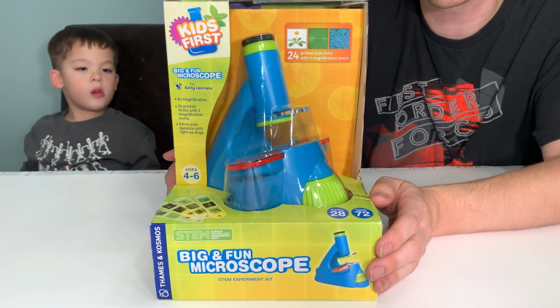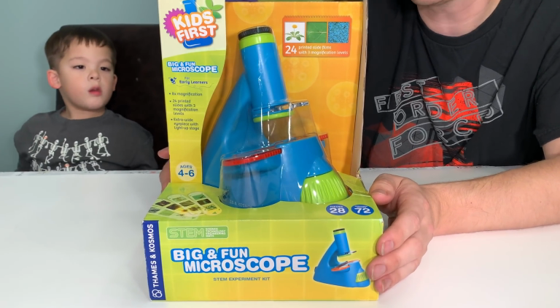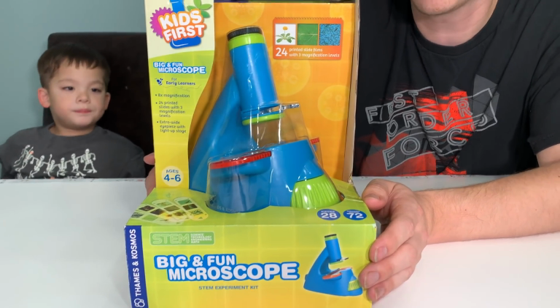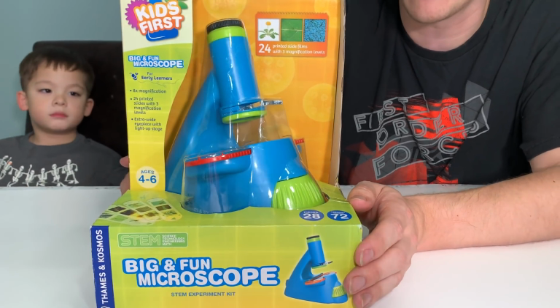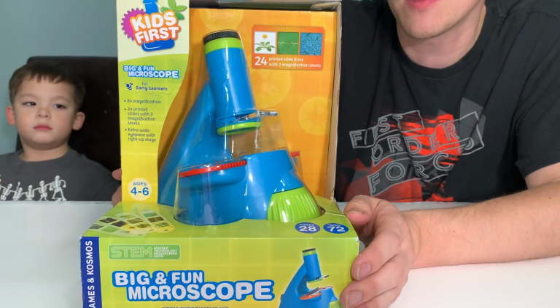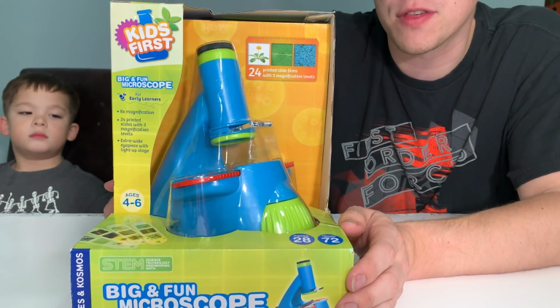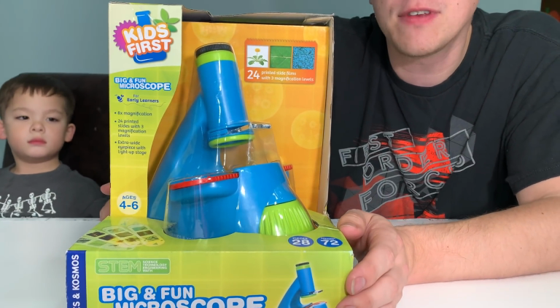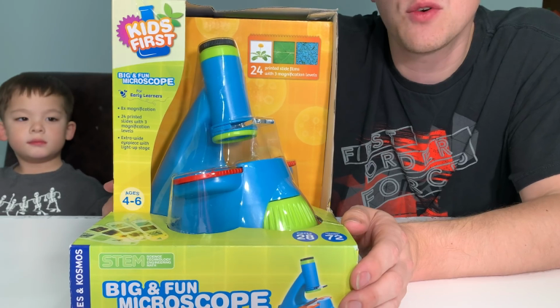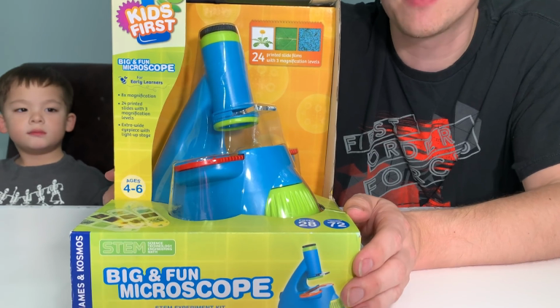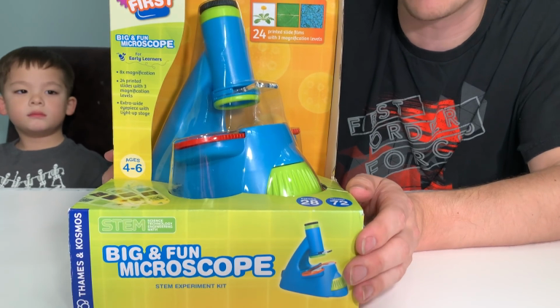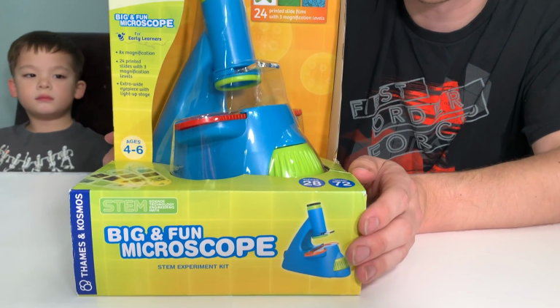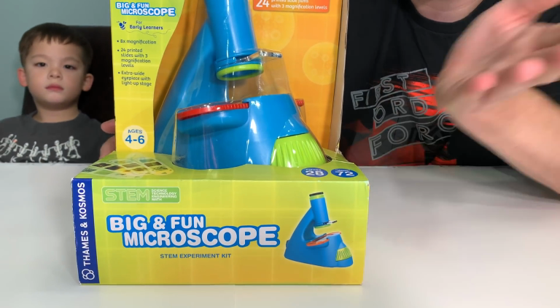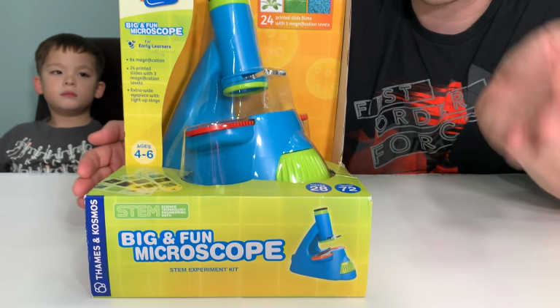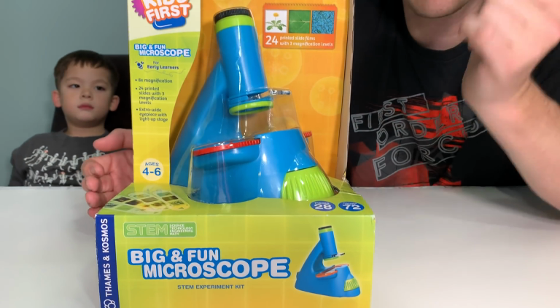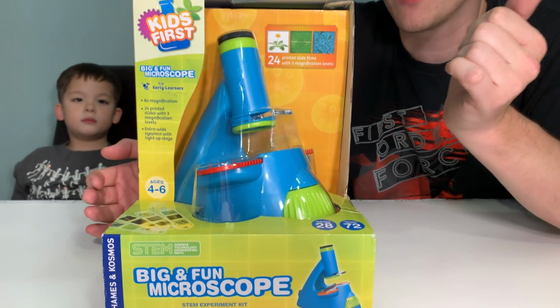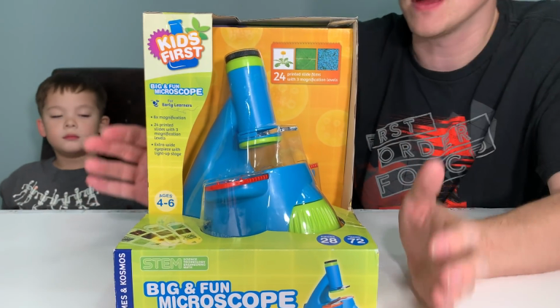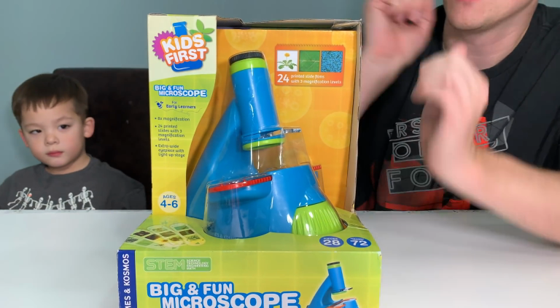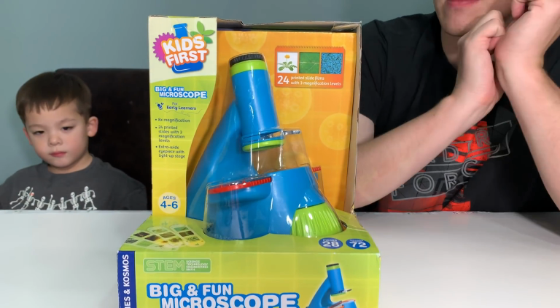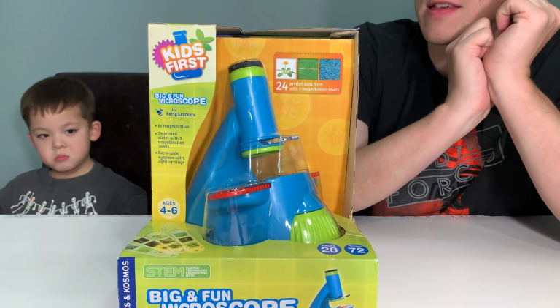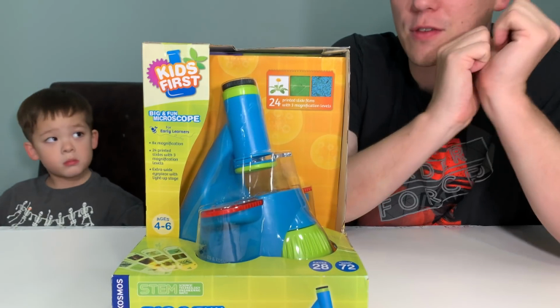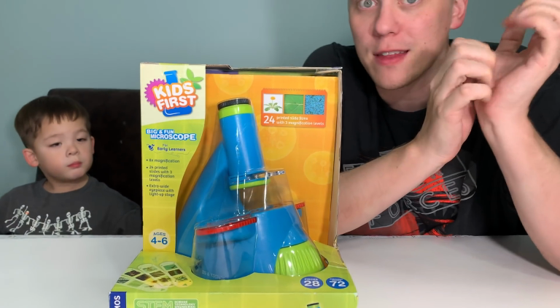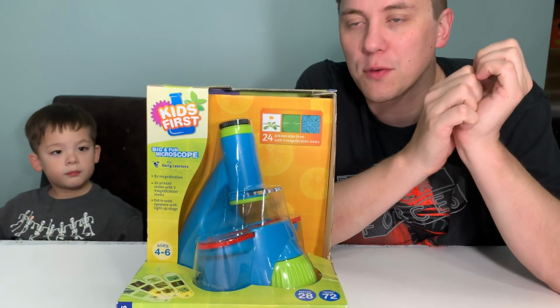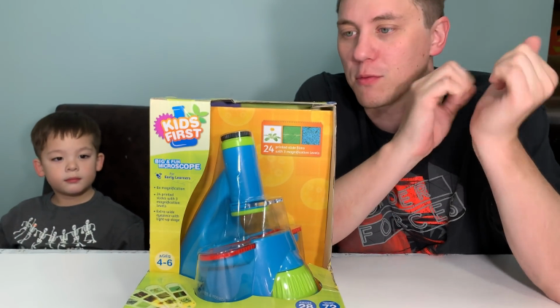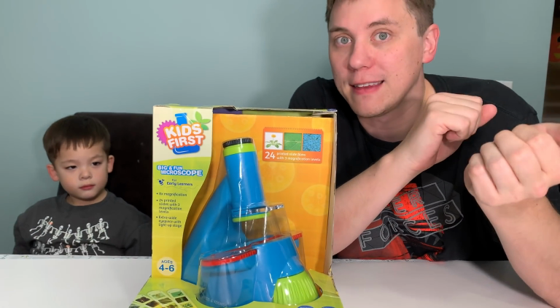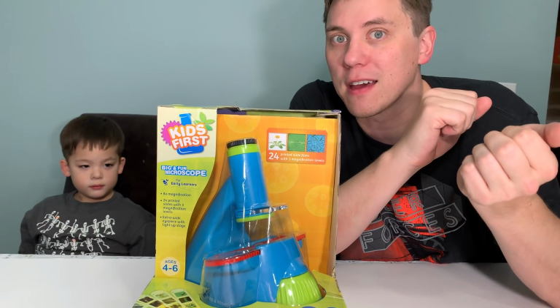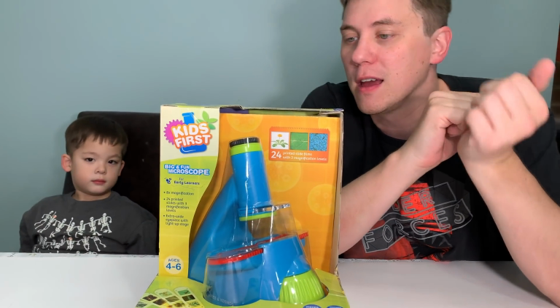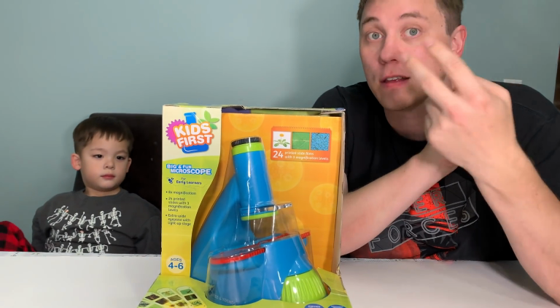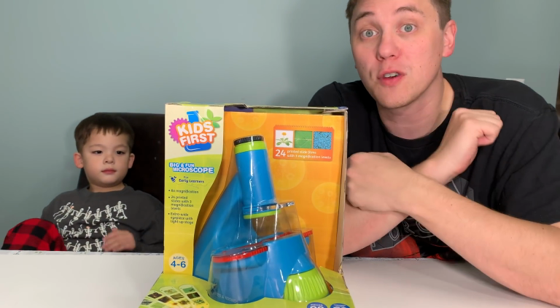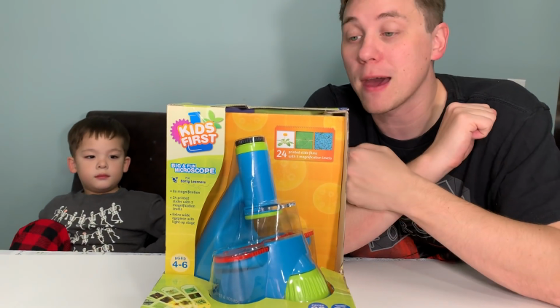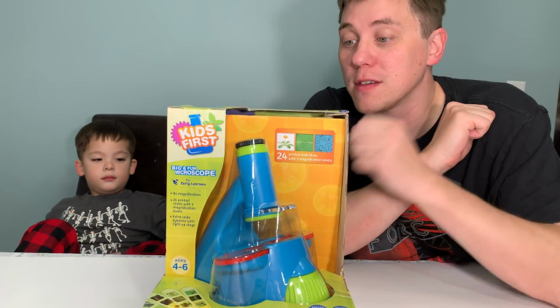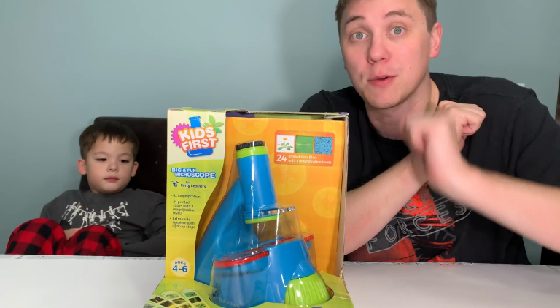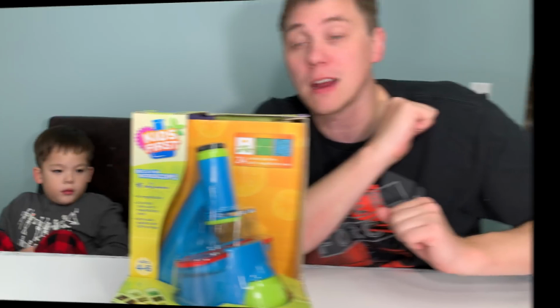It comes with 24 different slides with 72 image specimens. It does have an 8x zooming feature so you can see these images really close and really detailed. You need two AAA batteries and it will light up.